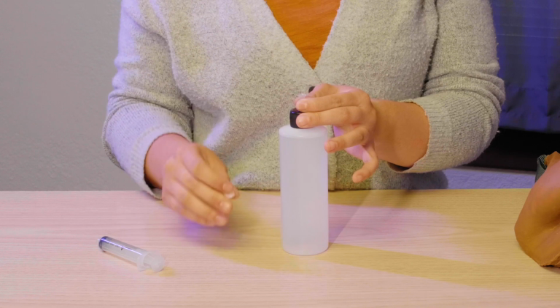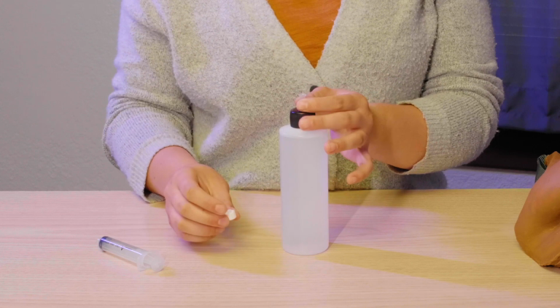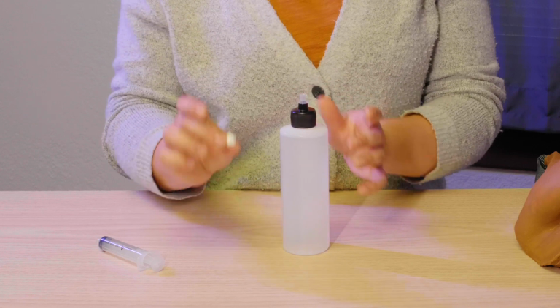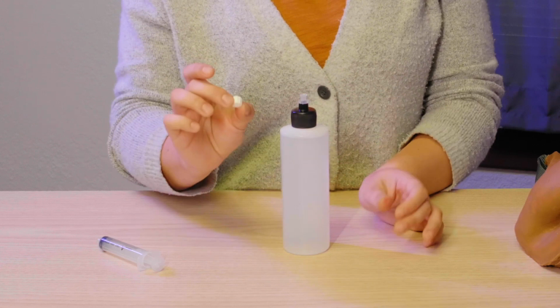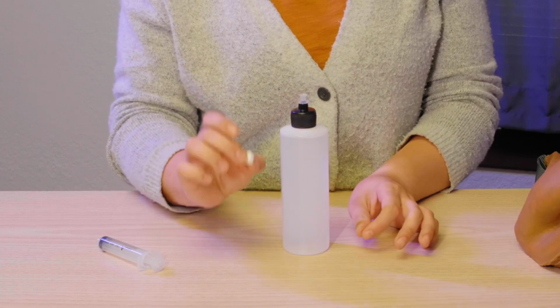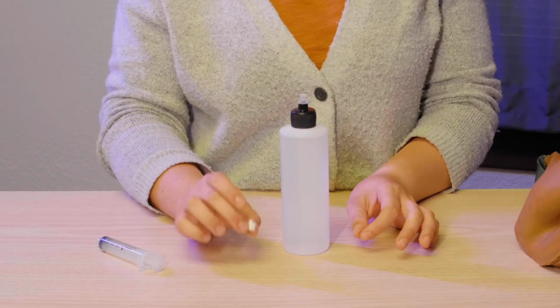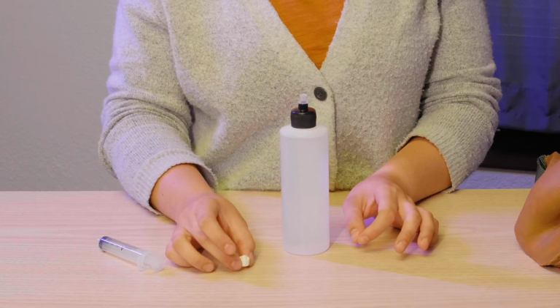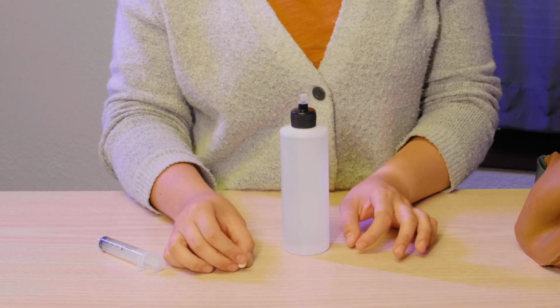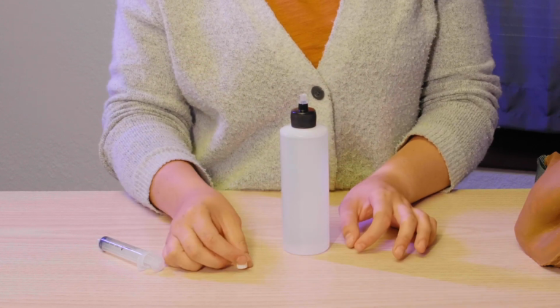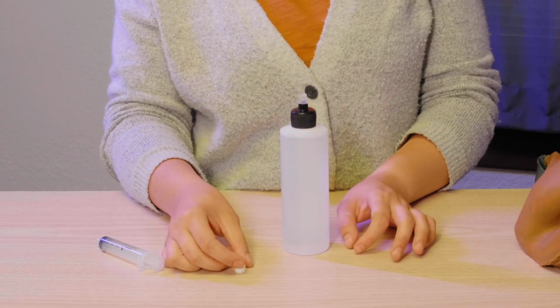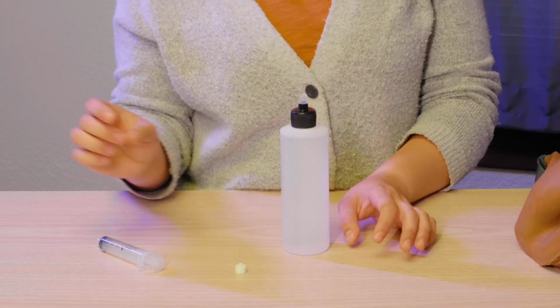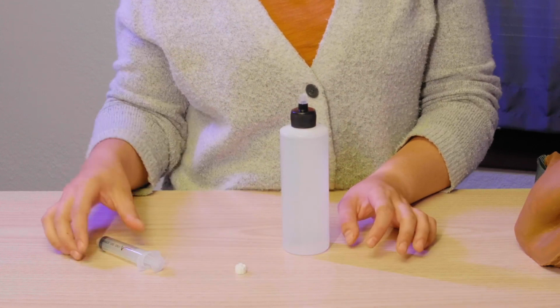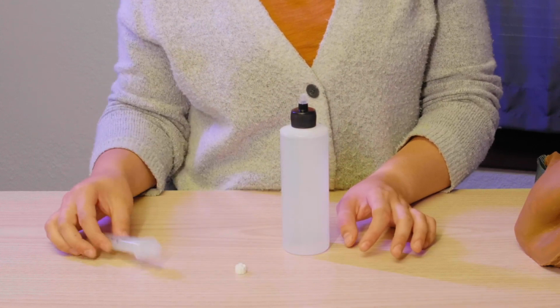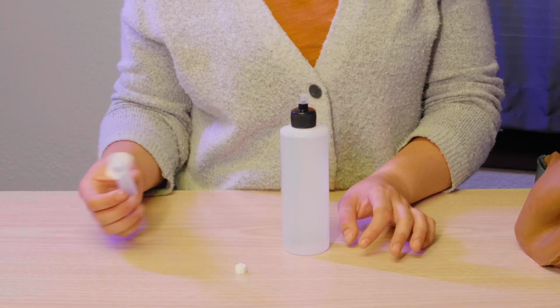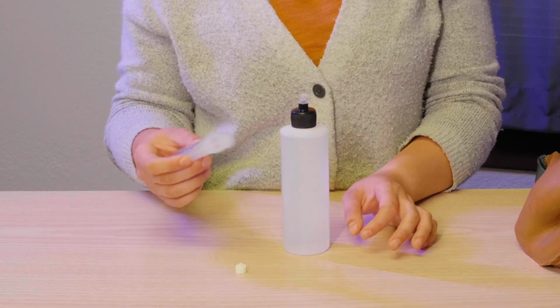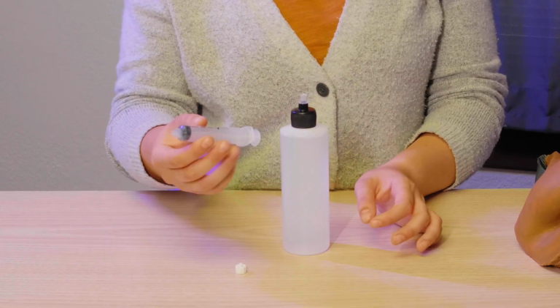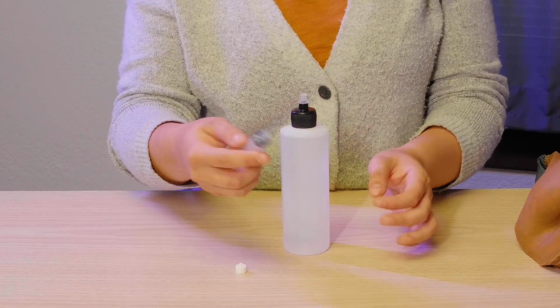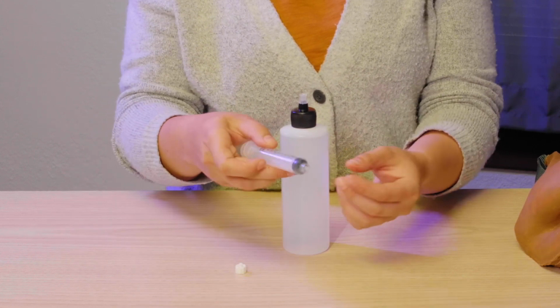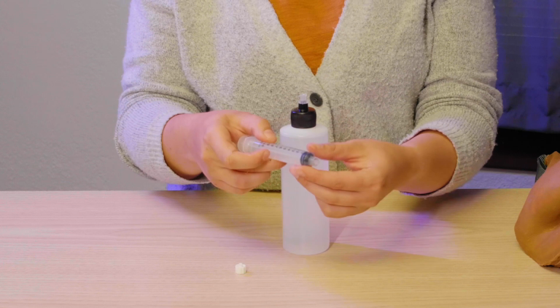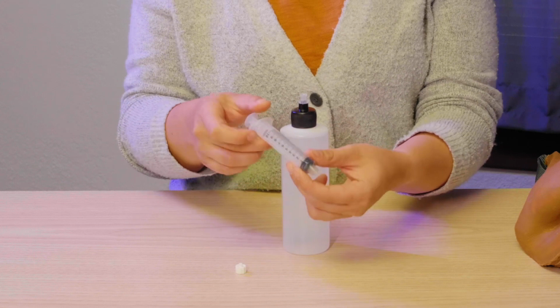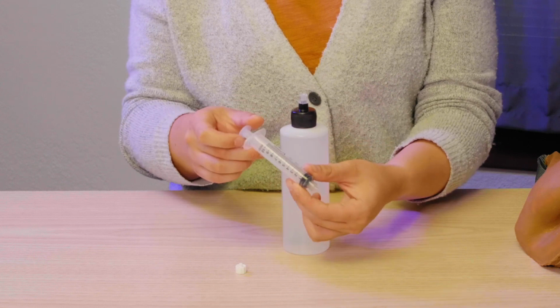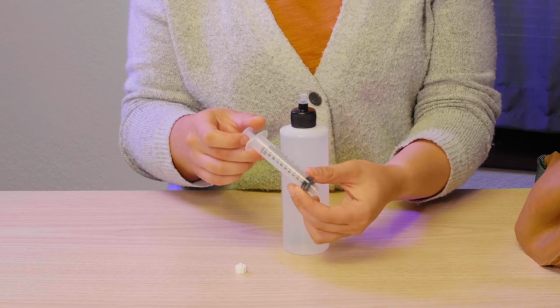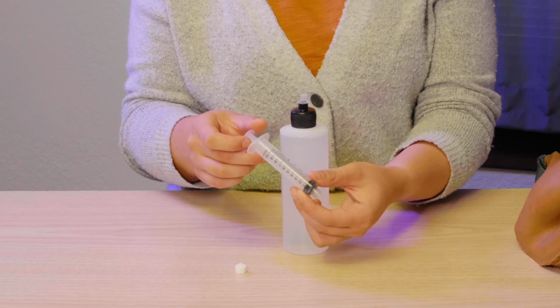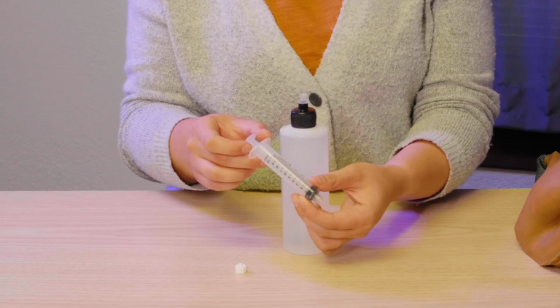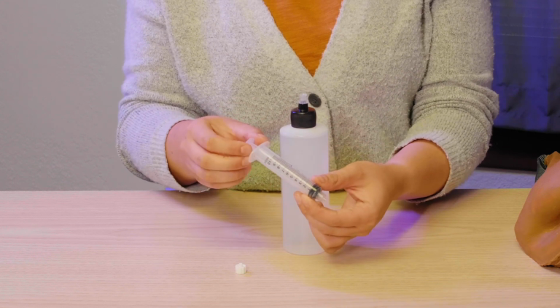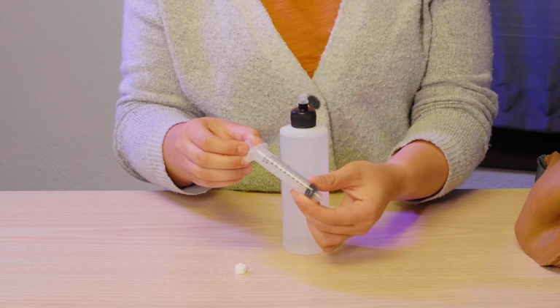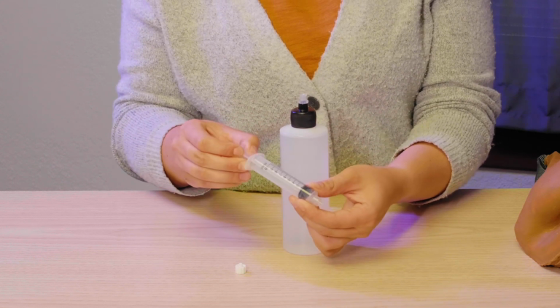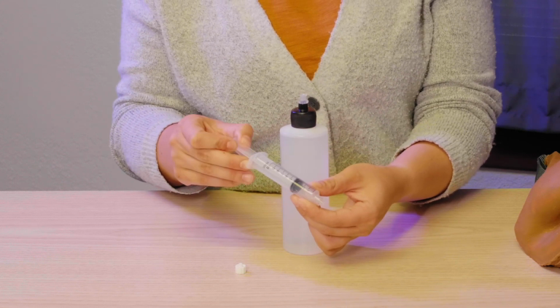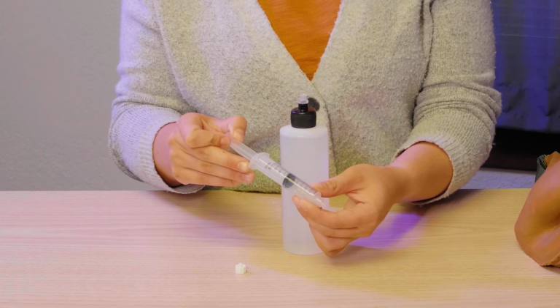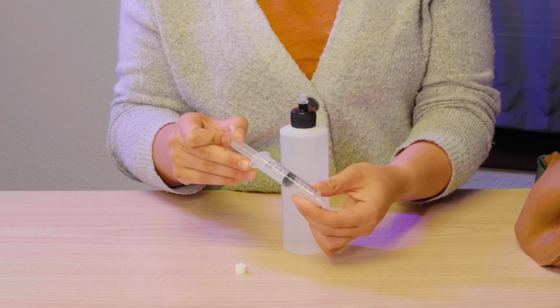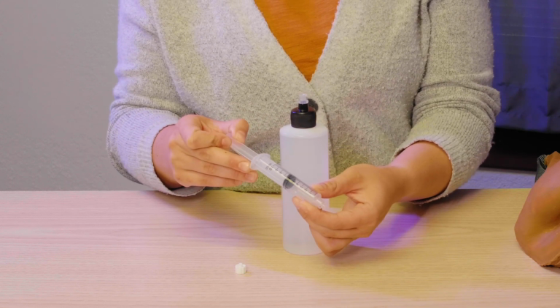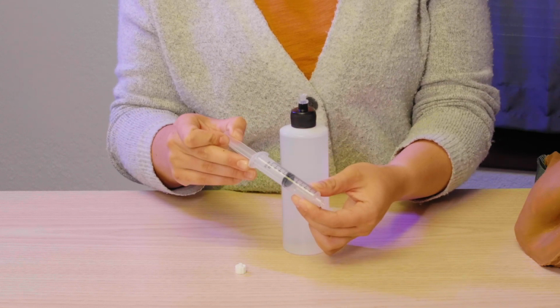Go ahead and place that white cap on the table so you have it for later. Next, you'll take the Lurlok syringe that came with your model and fill it with about 5 mLs of air.